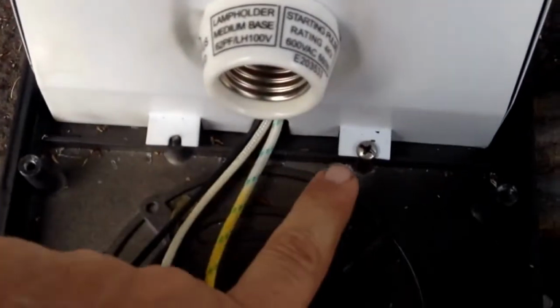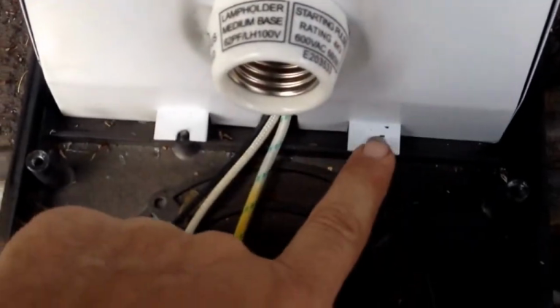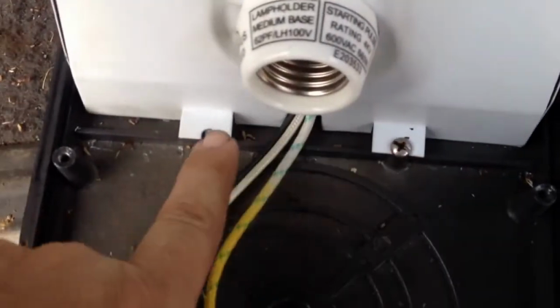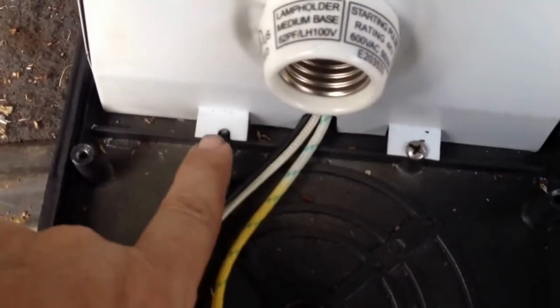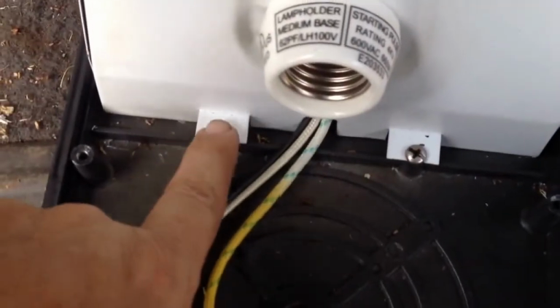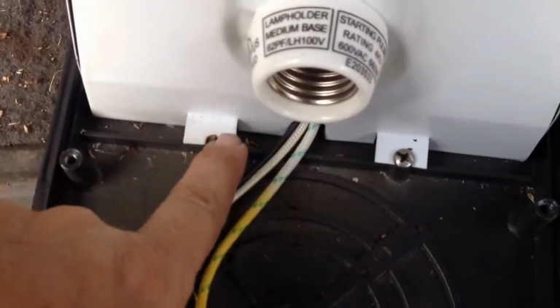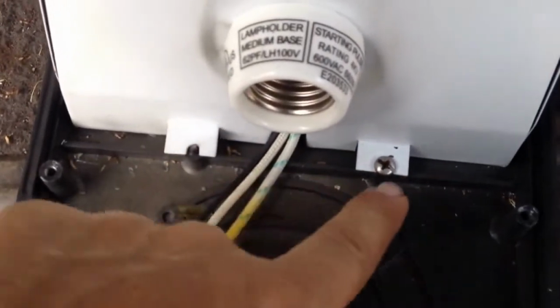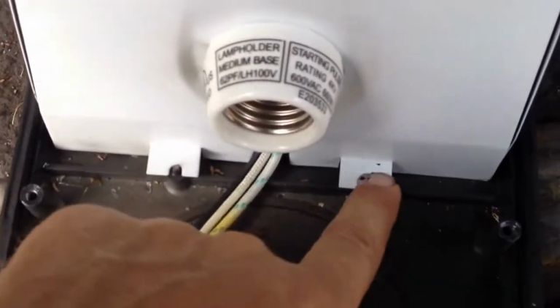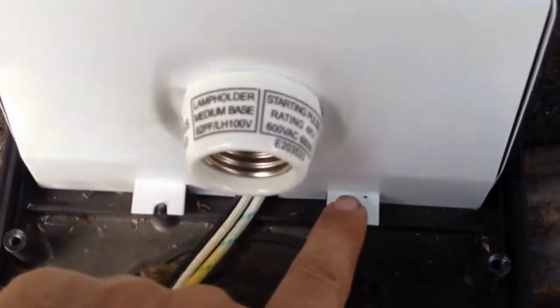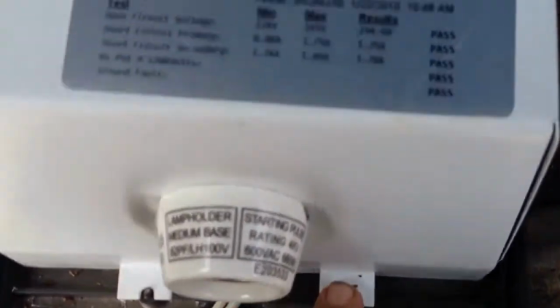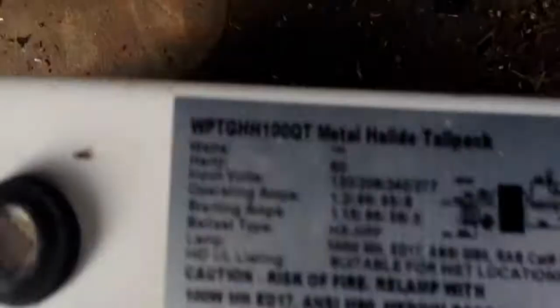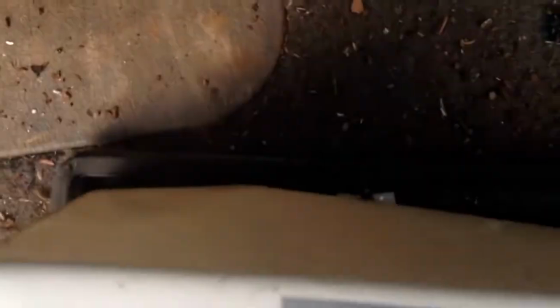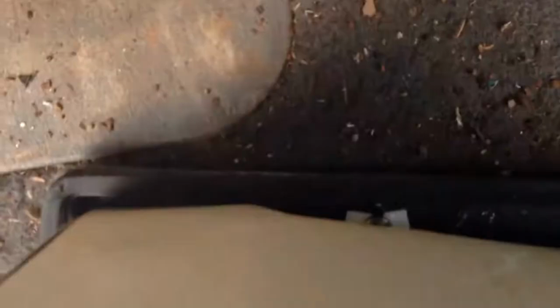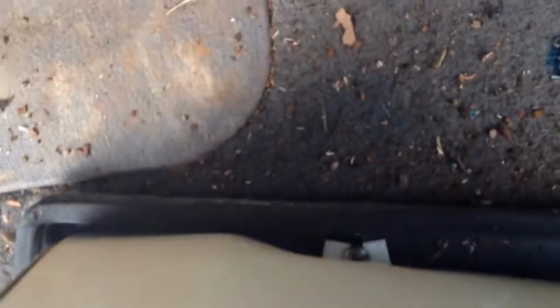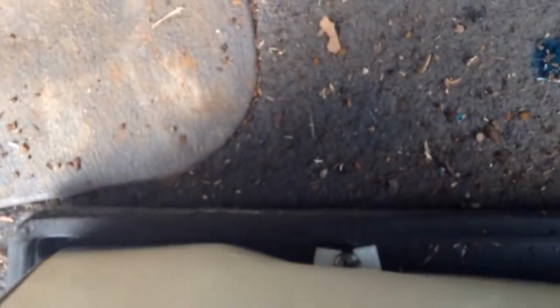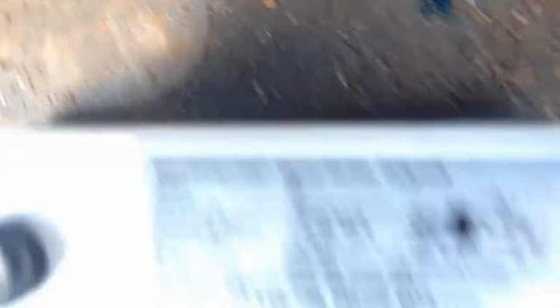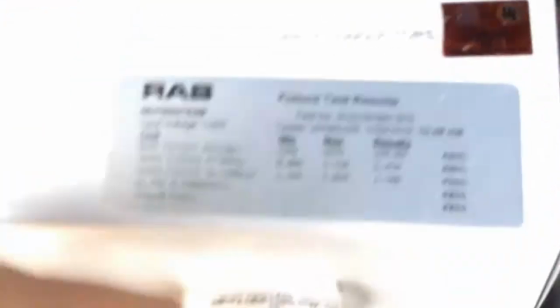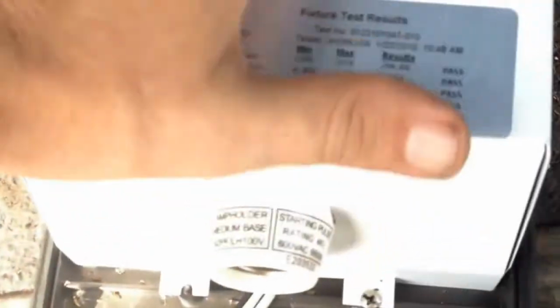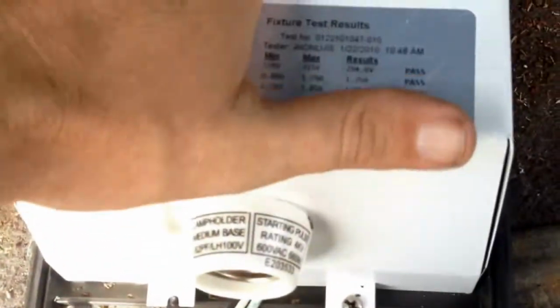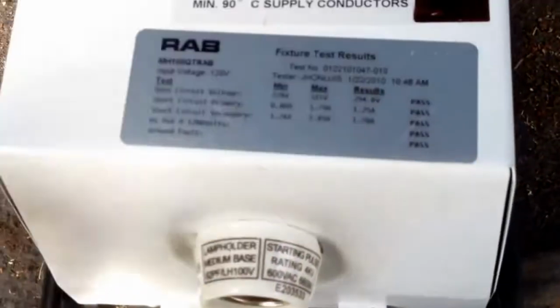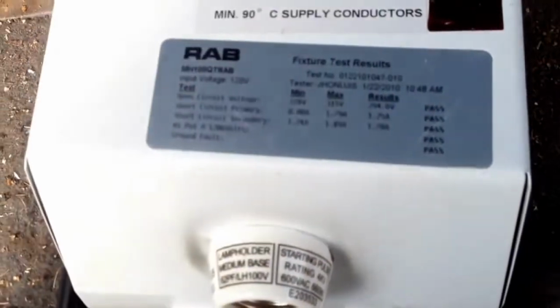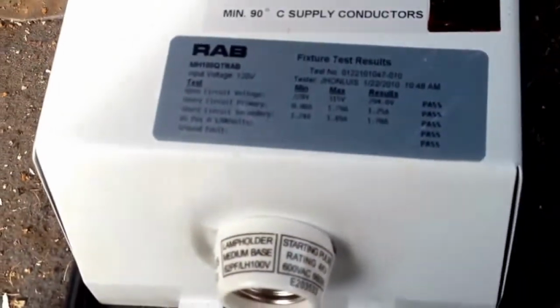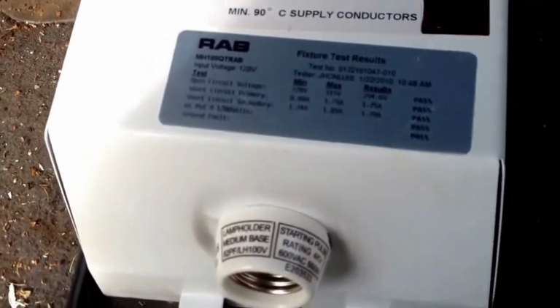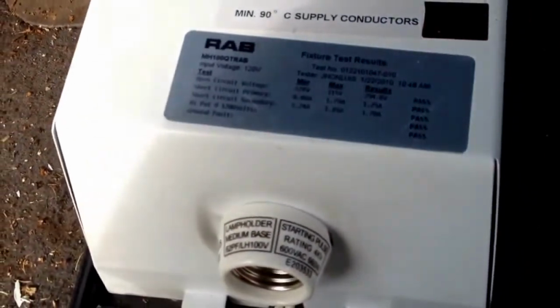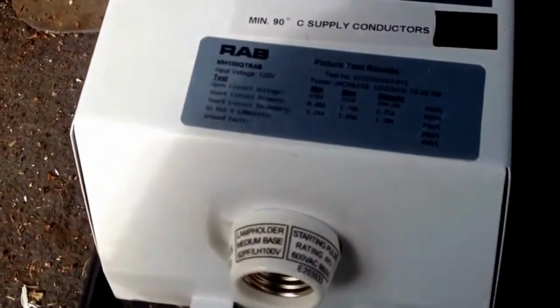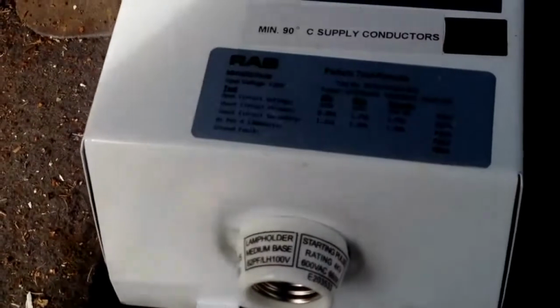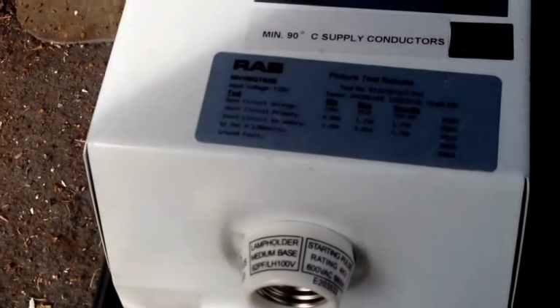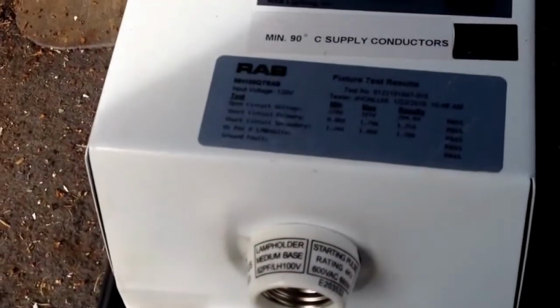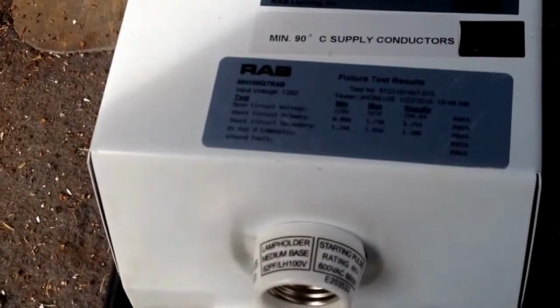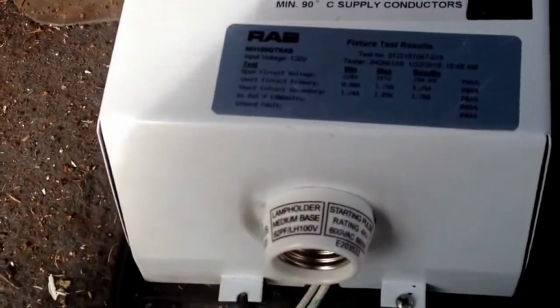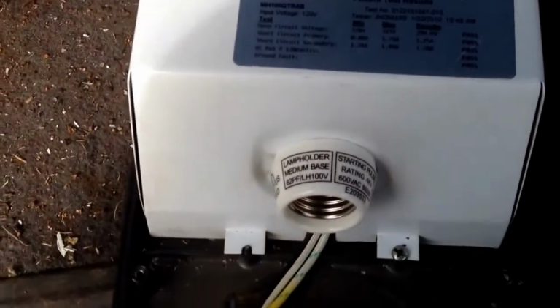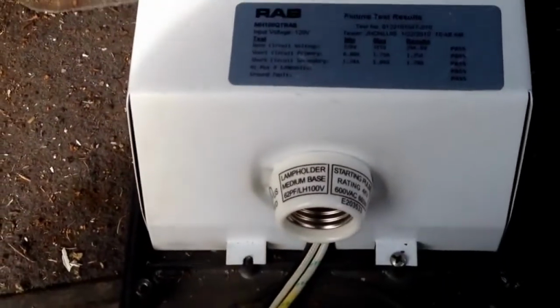There'll be a series of stainless steel screws here and one on the back that takes this top off. So I'm going to get my gloves back on and we're going to take this top off and show you what's inside.